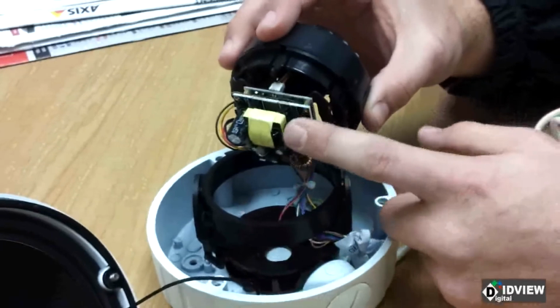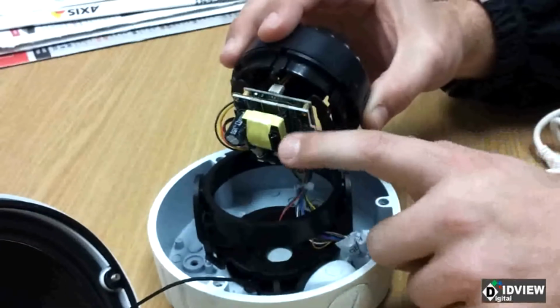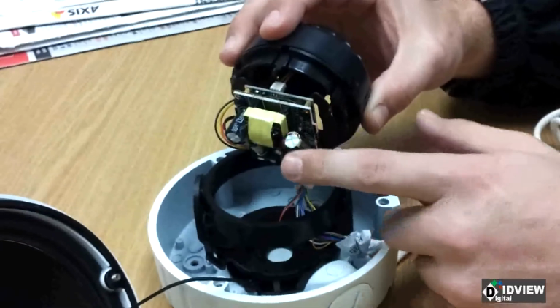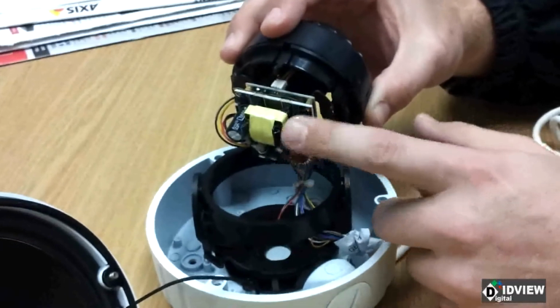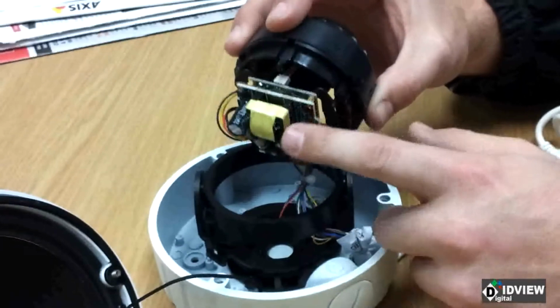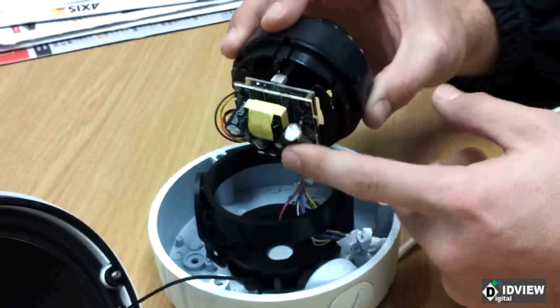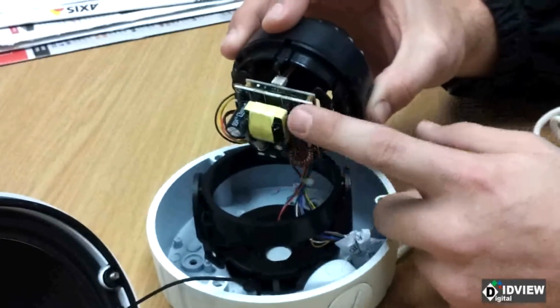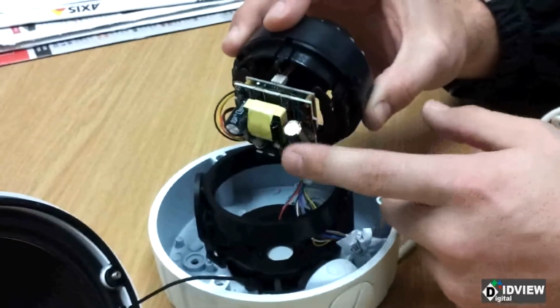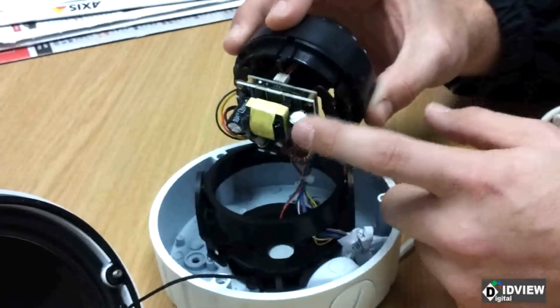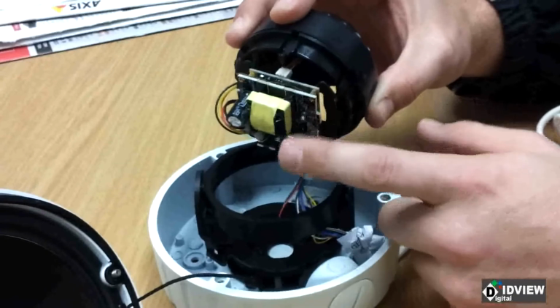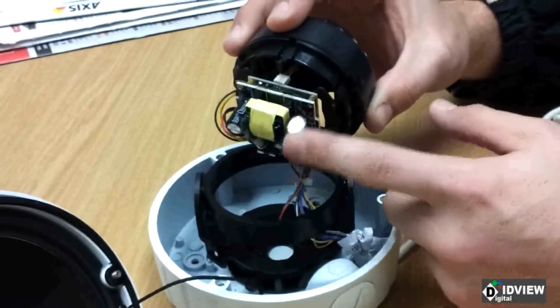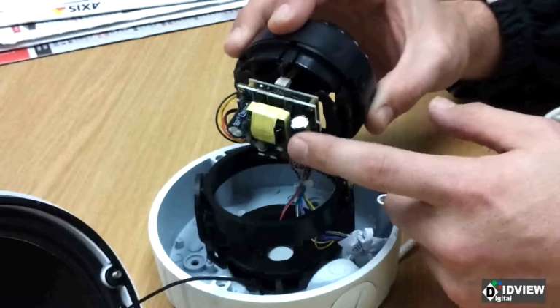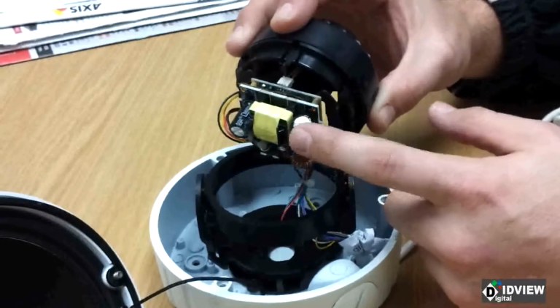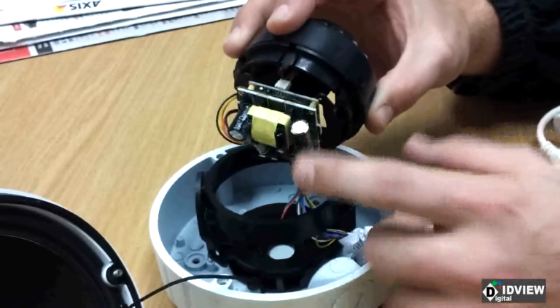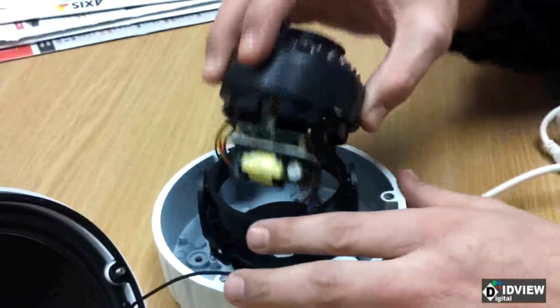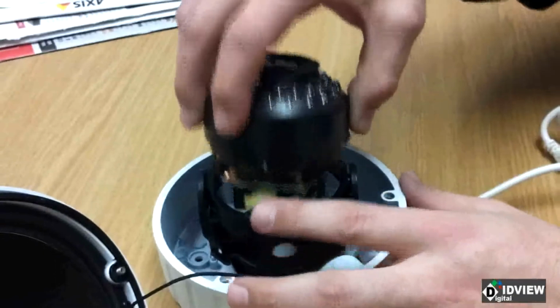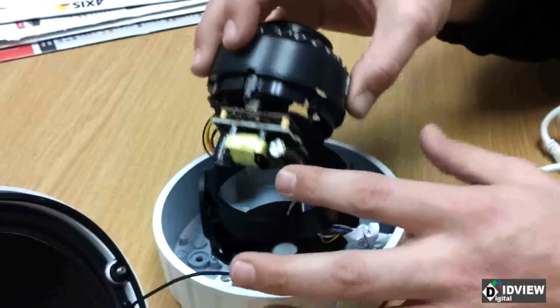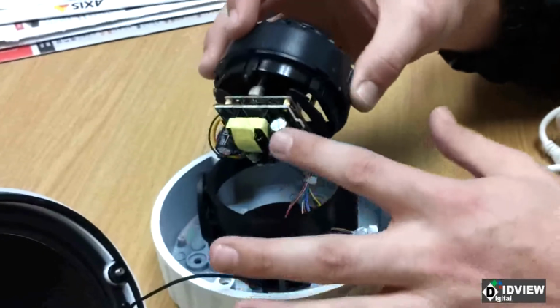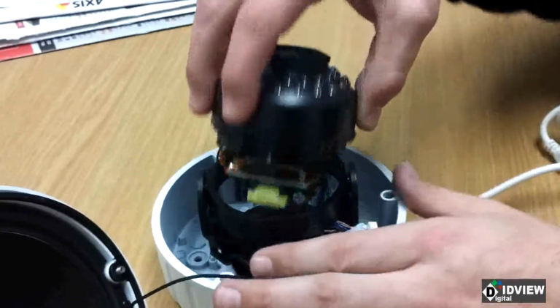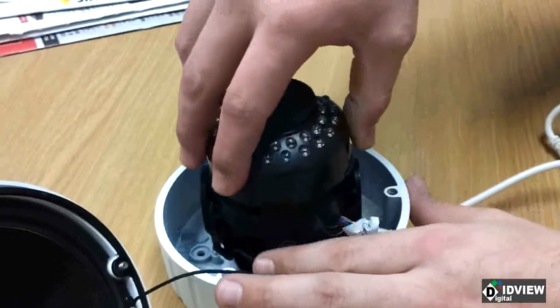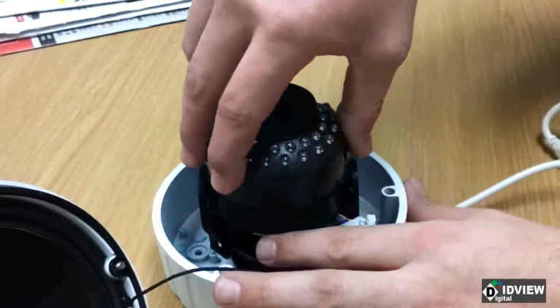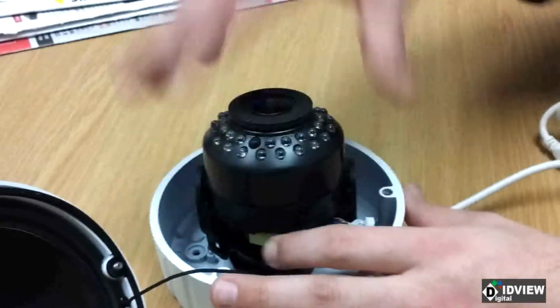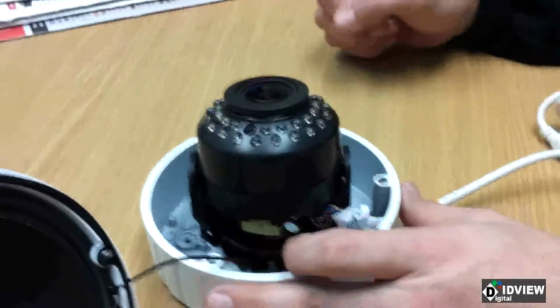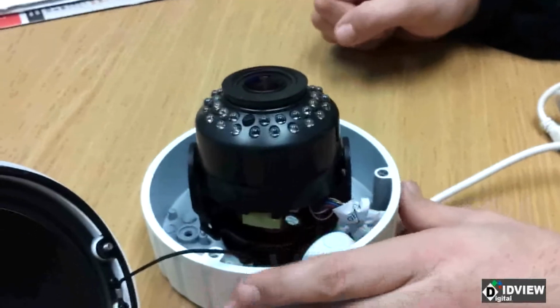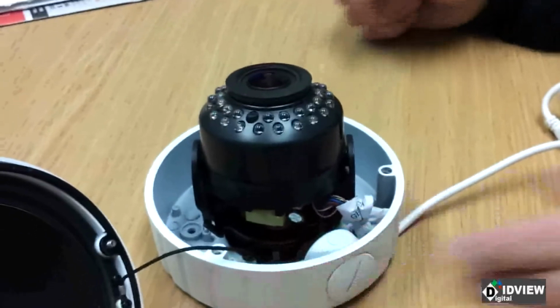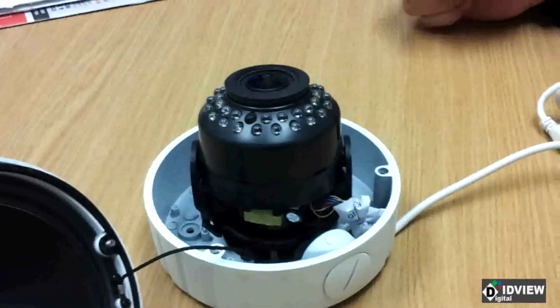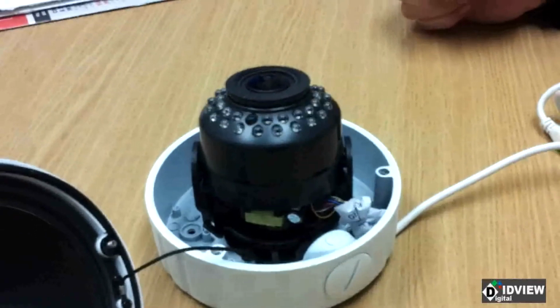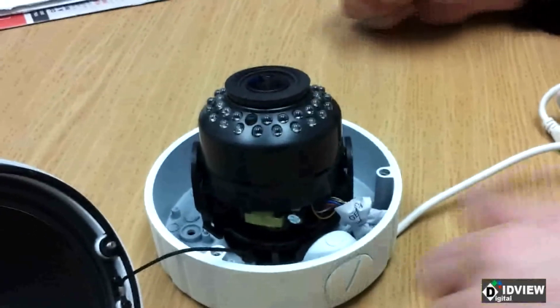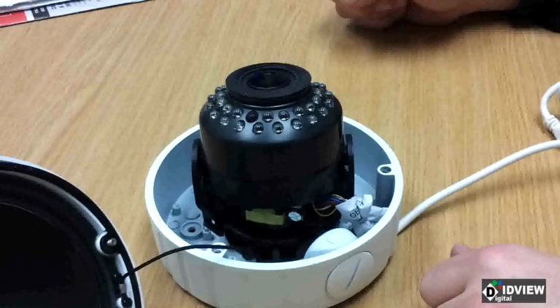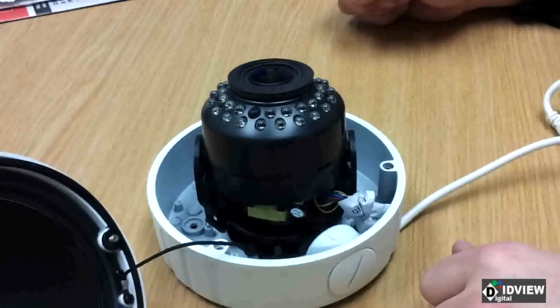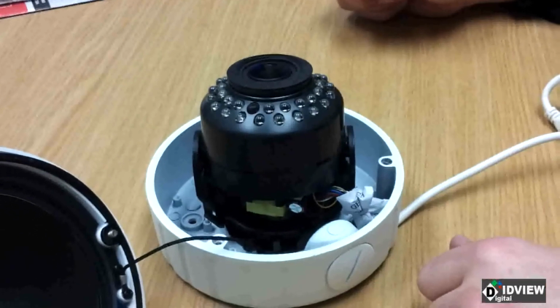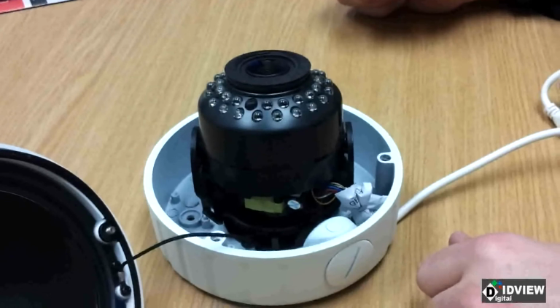Obviously if you do it too hard or too often it will break, but there is a little flexibility. We're working on the design as we speak so that this won't happen again. But again, it pops out, push it upwards, pop it back into place. It's a simple quick fix and it will save you time from having to go across town to replace the camera.